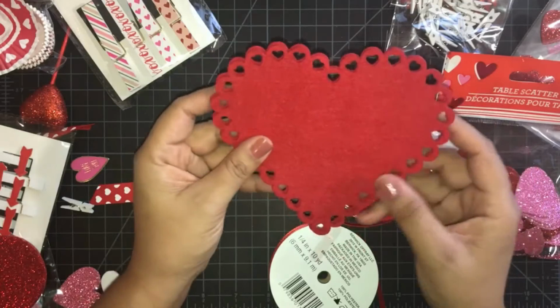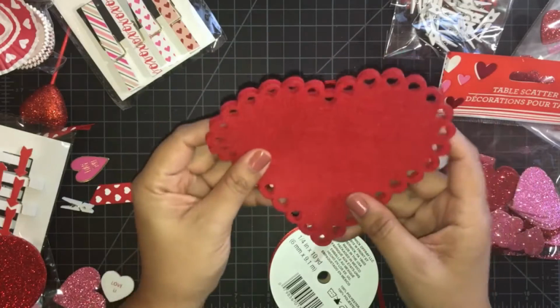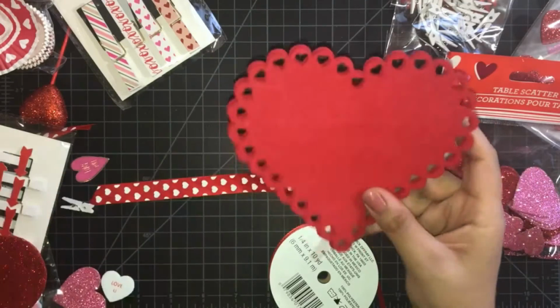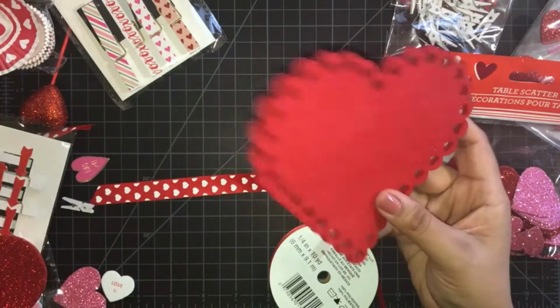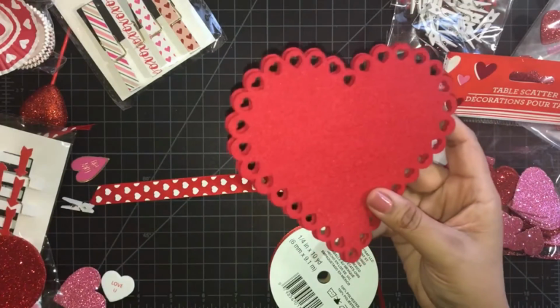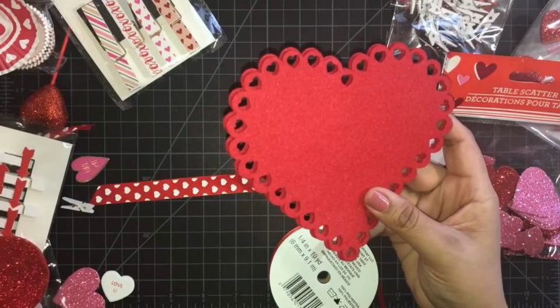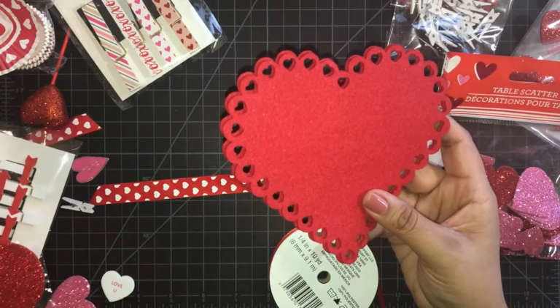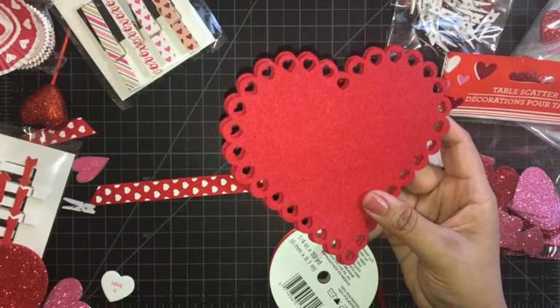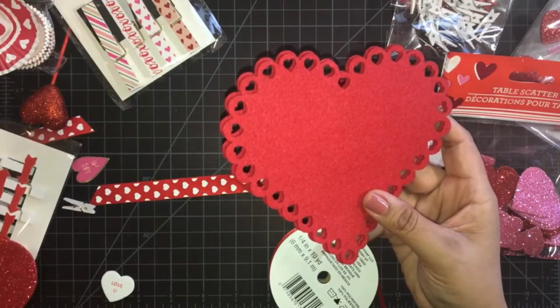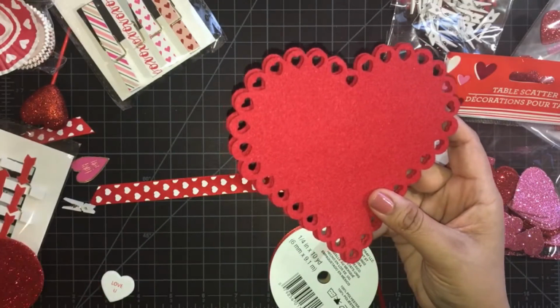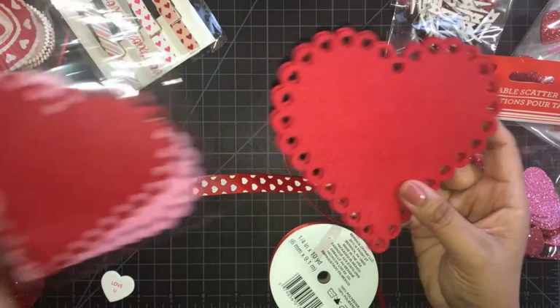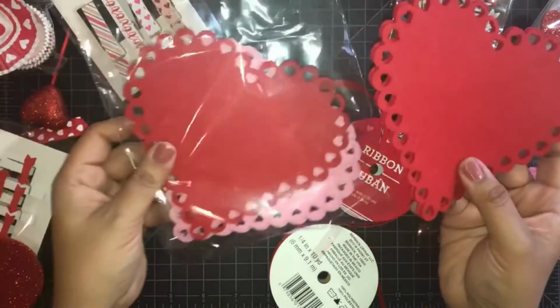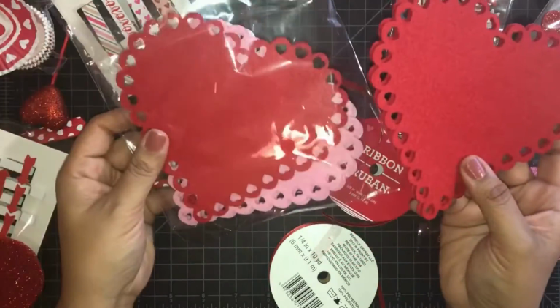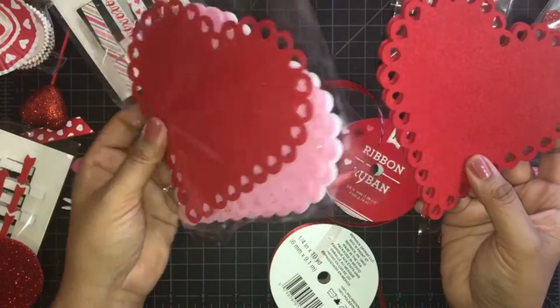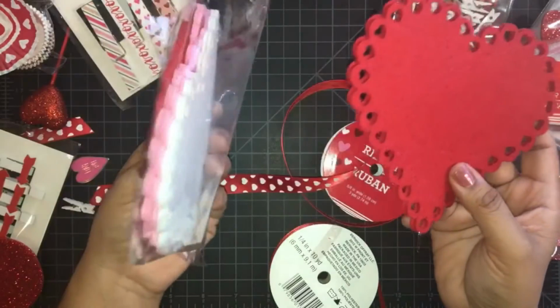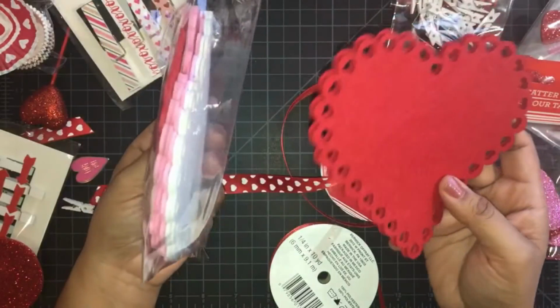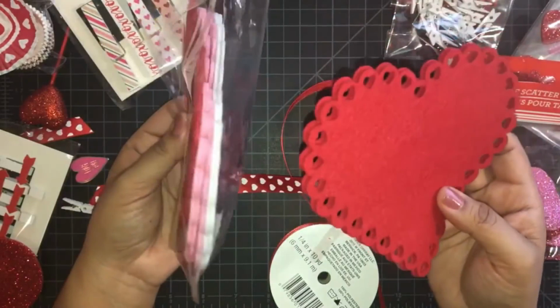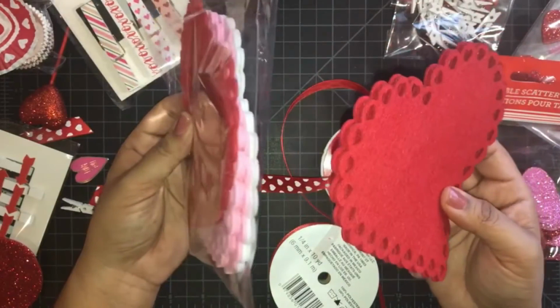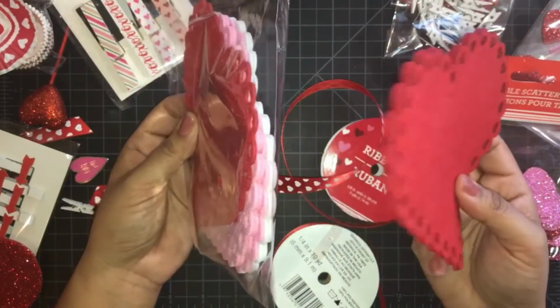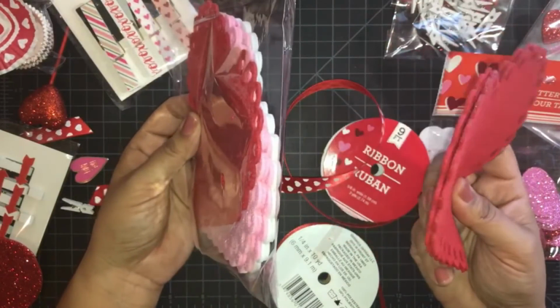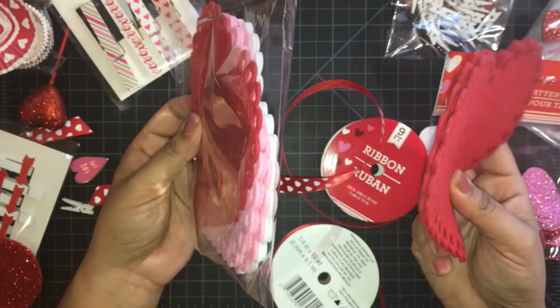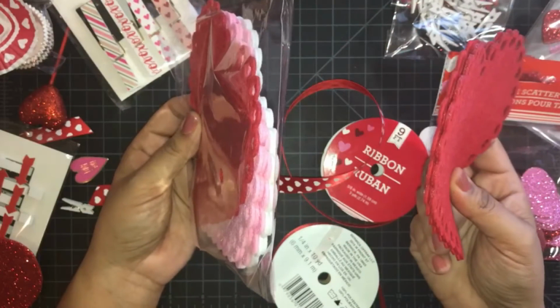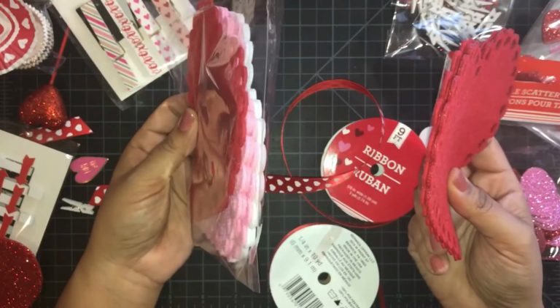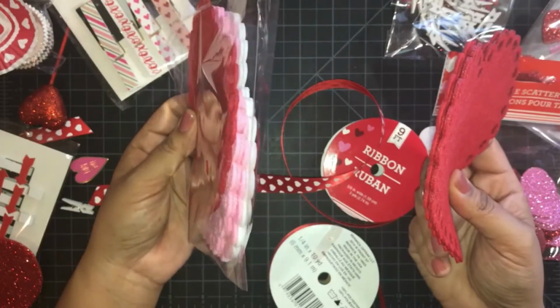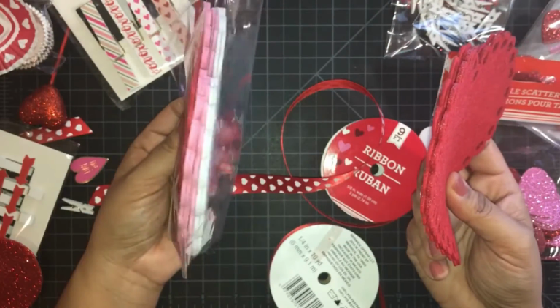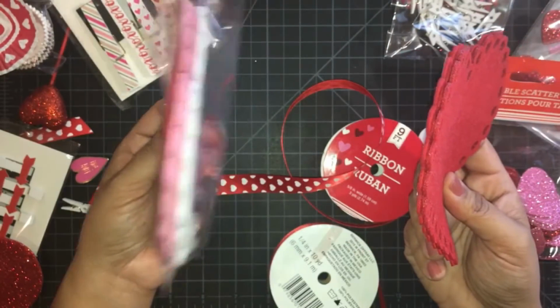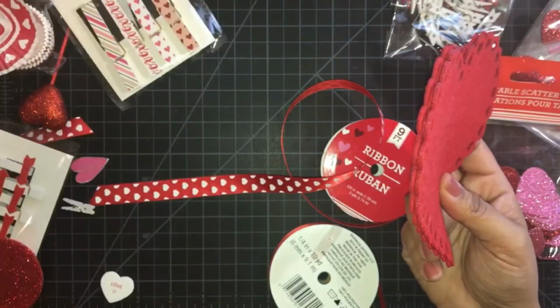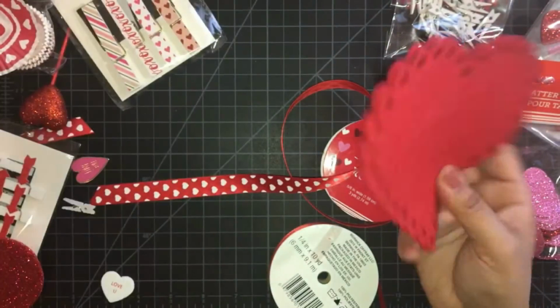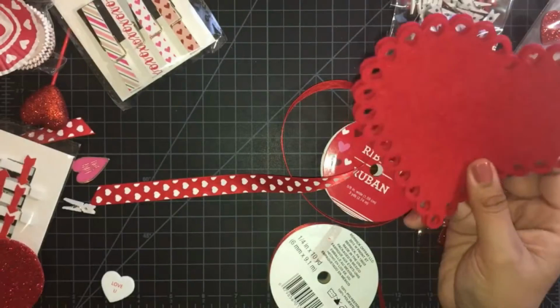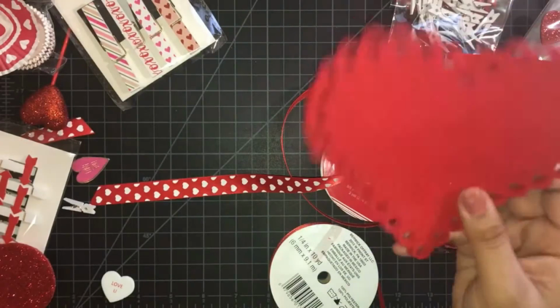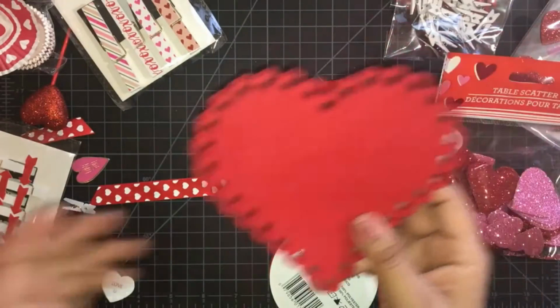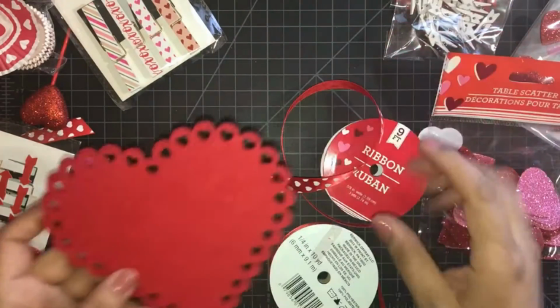I went ahead and bought this from the Dollar Tree and it comes in a few colors — it comes in red, pink, and white — and I want to use this.